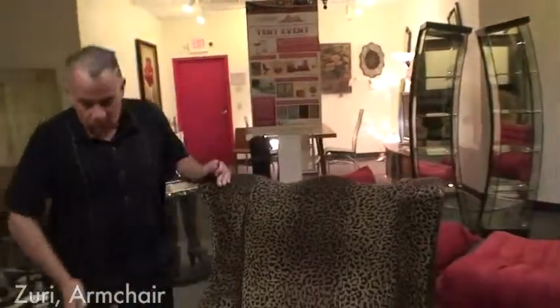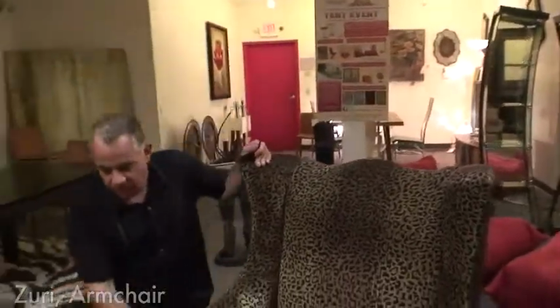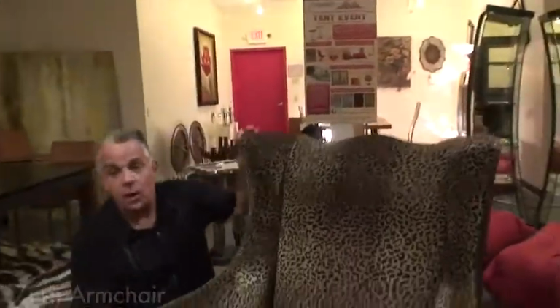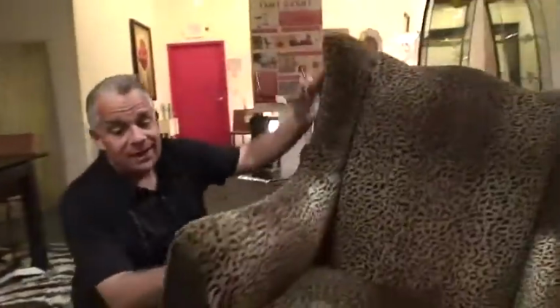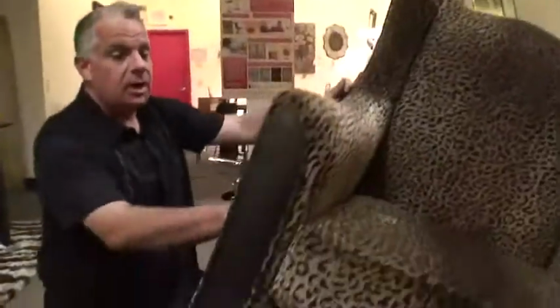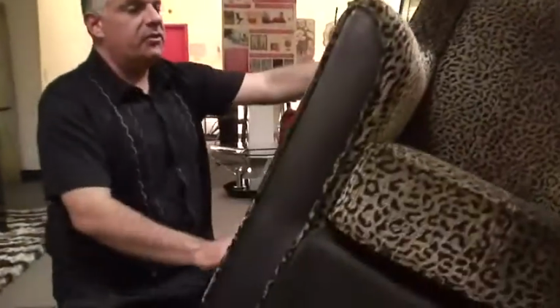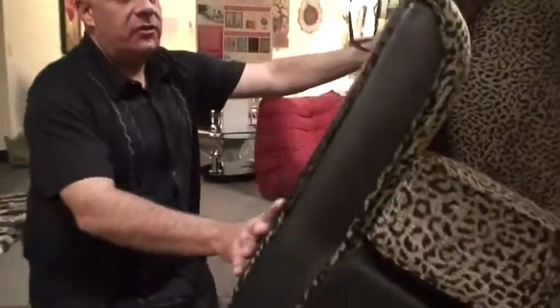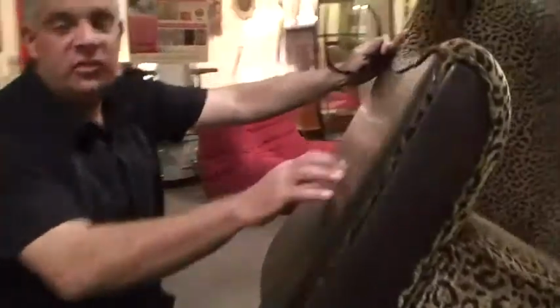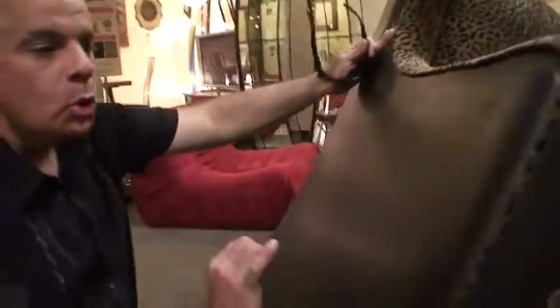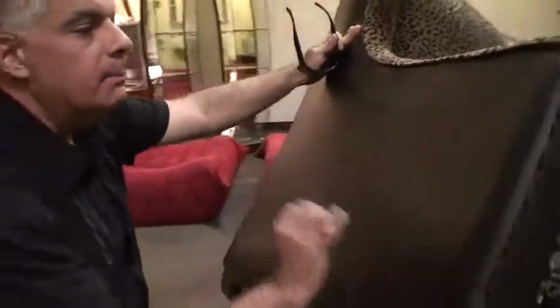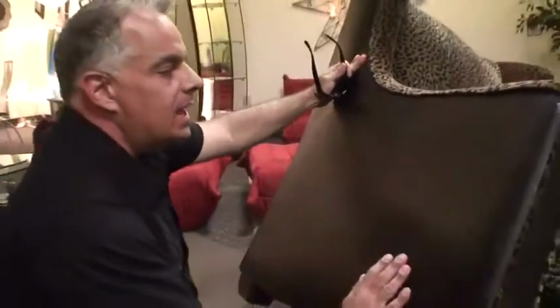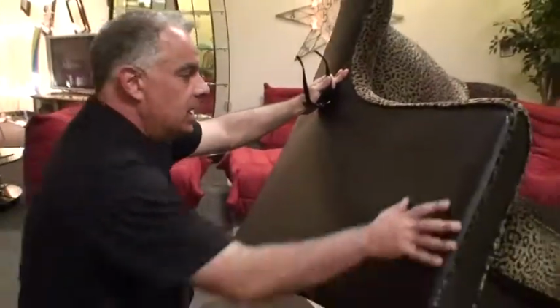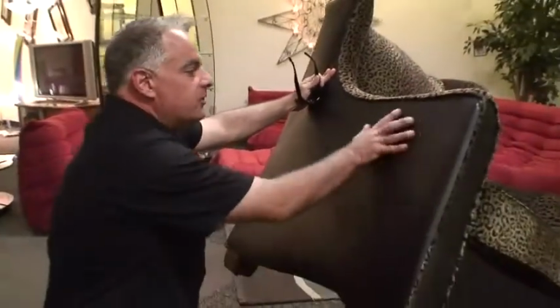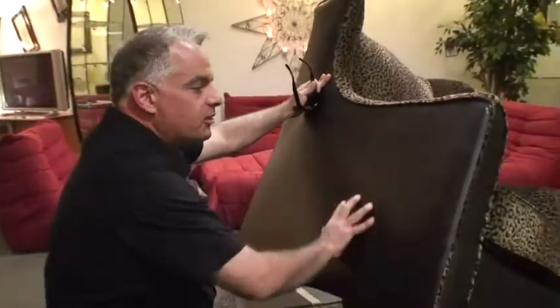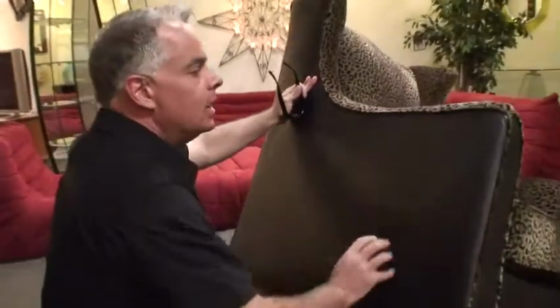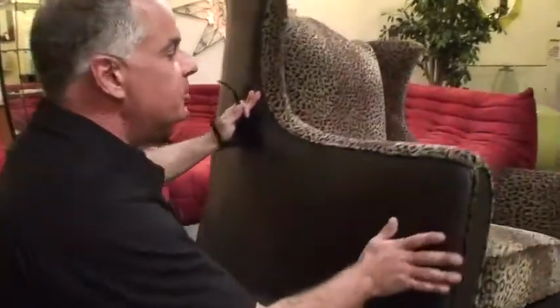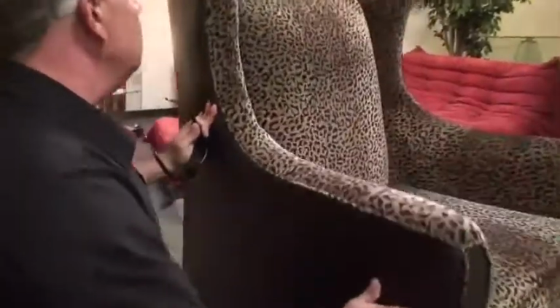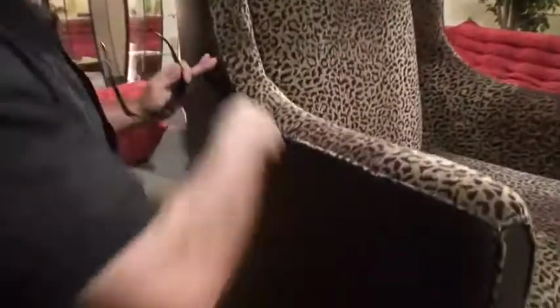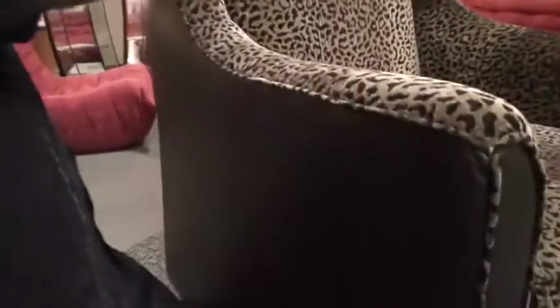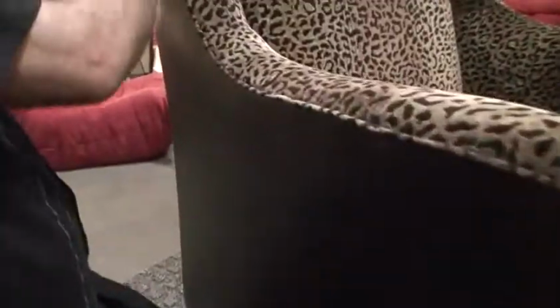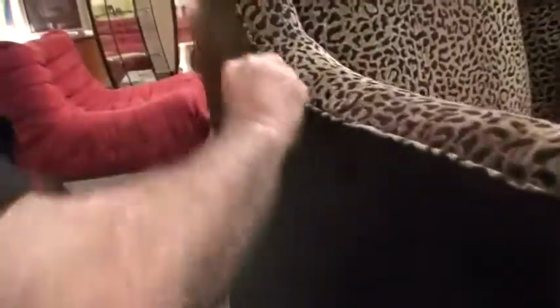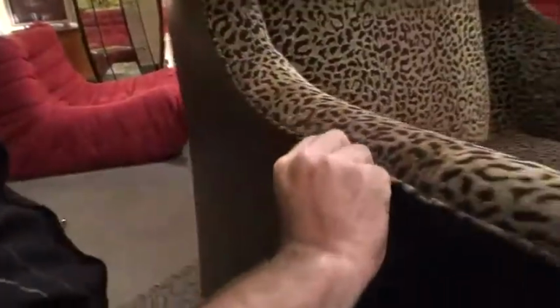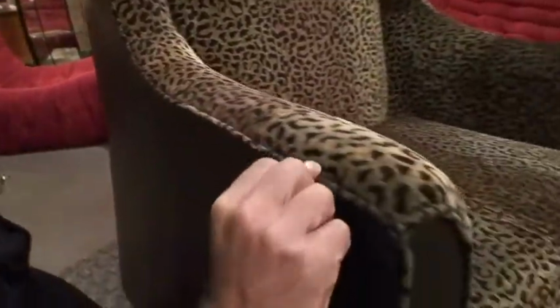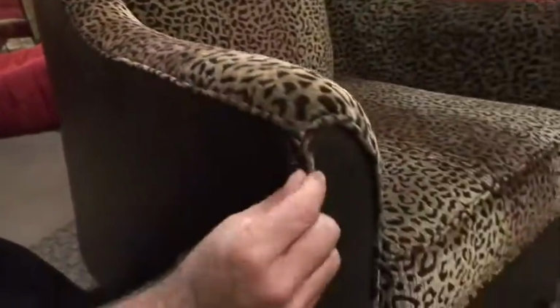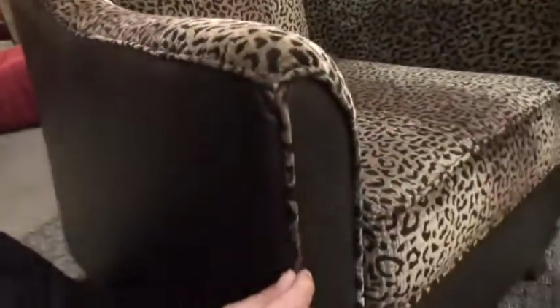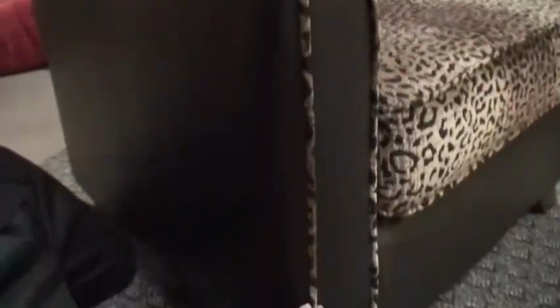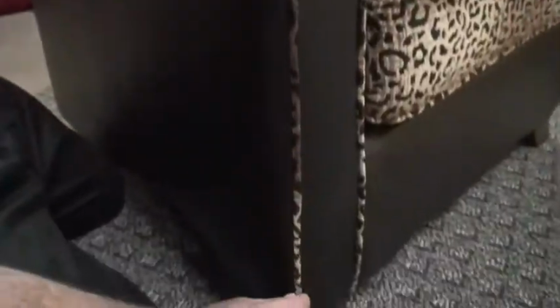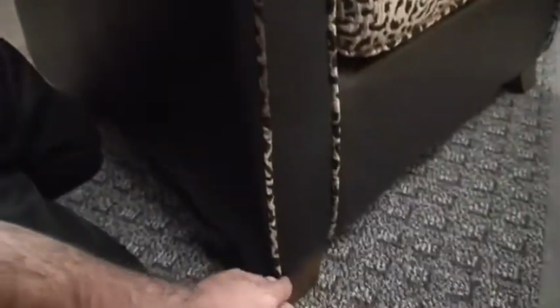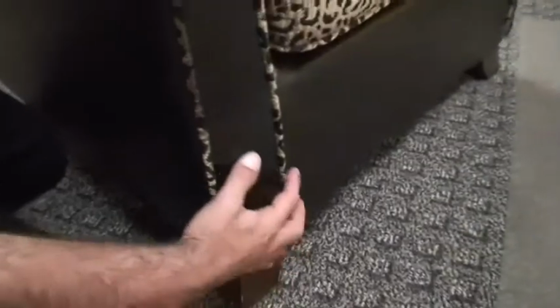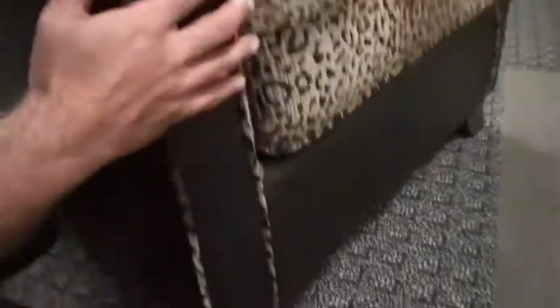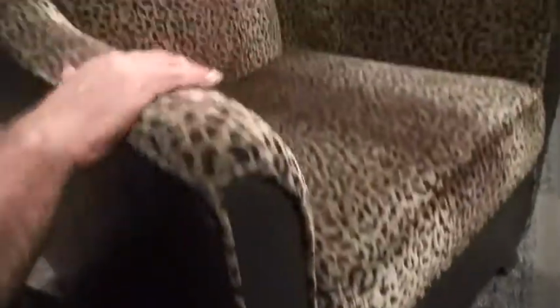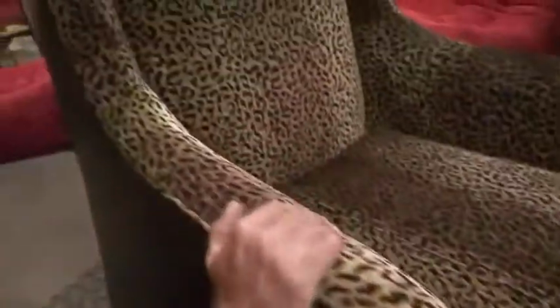We put a faux leather on the sides, which is a pure black ebony, and it's textured, absolutely wonderful. There's a beautiful, beautiful welting, jumbo welting, that goes all the way down and outlines it.